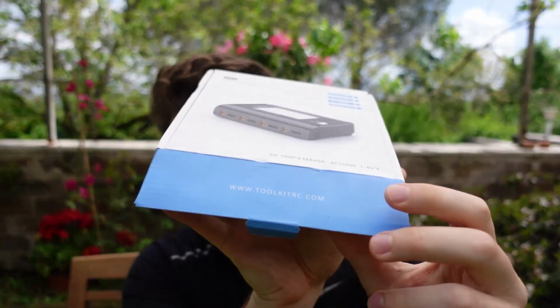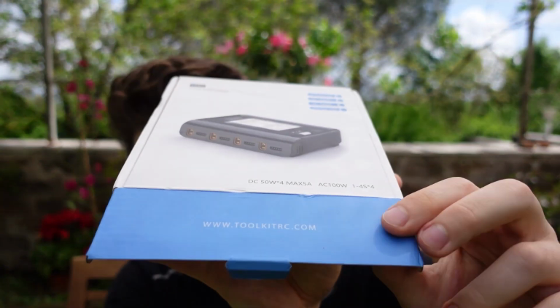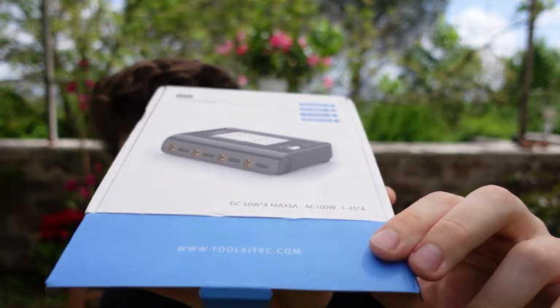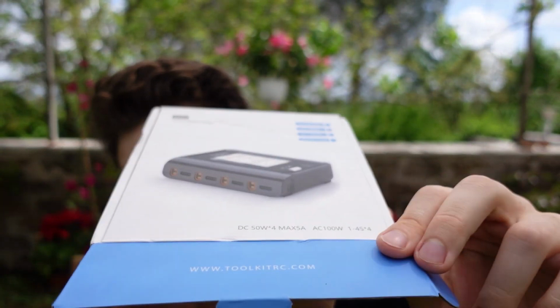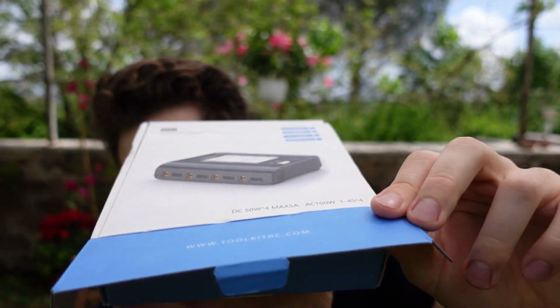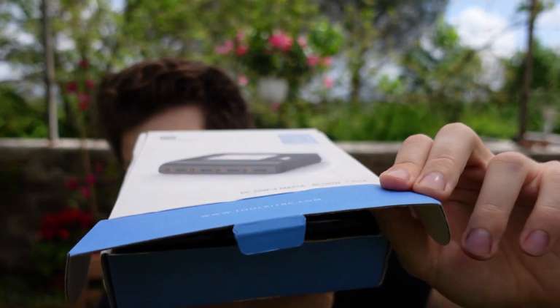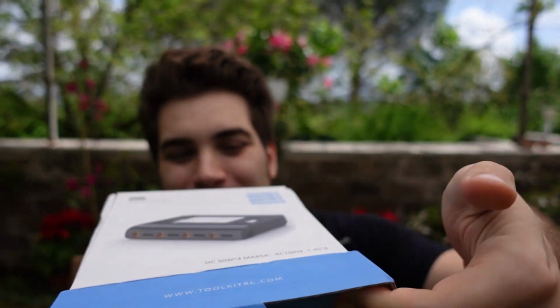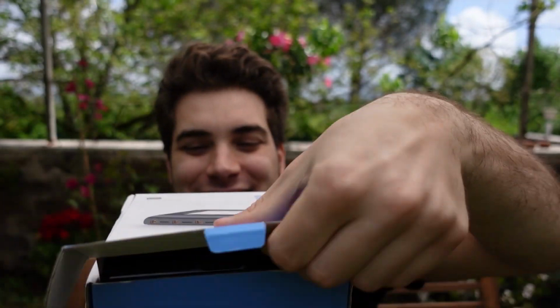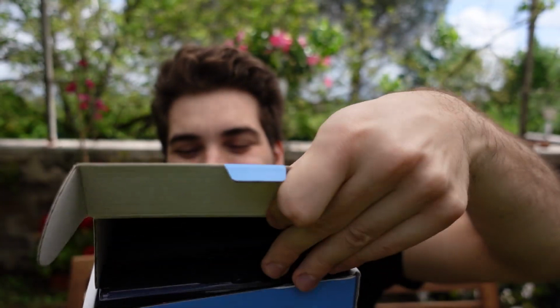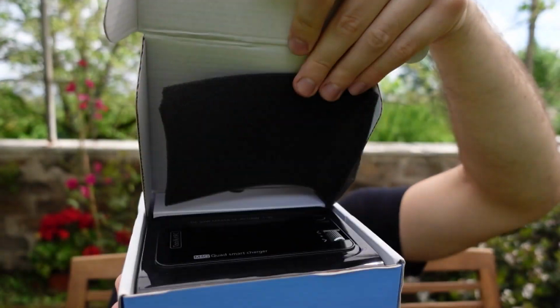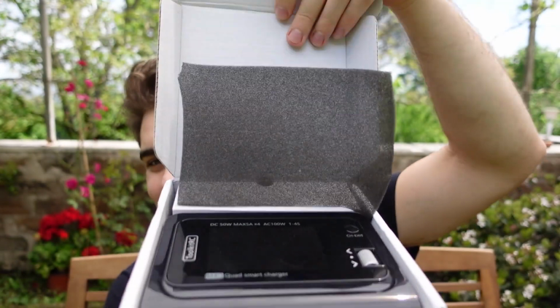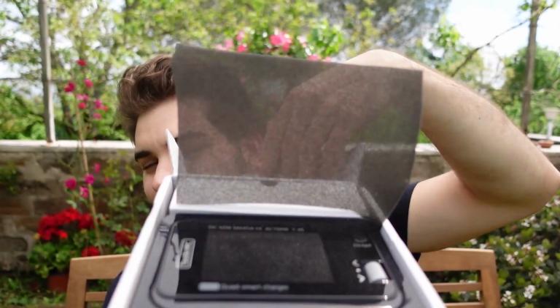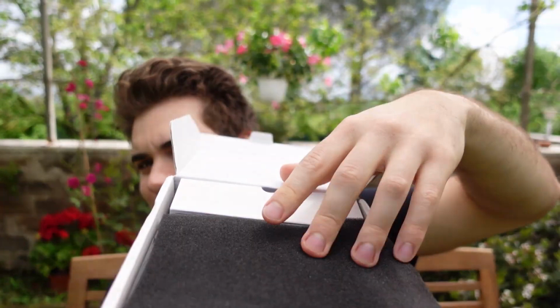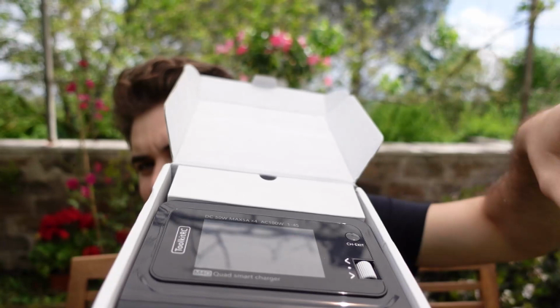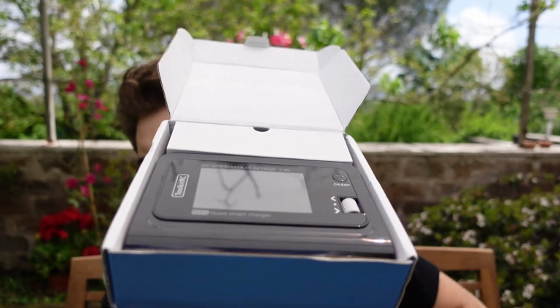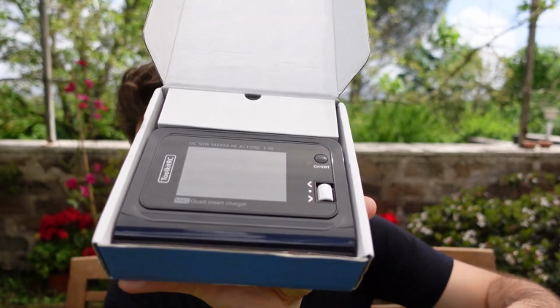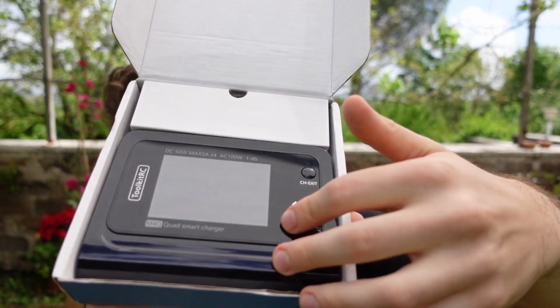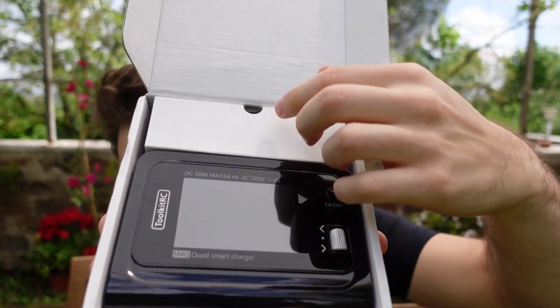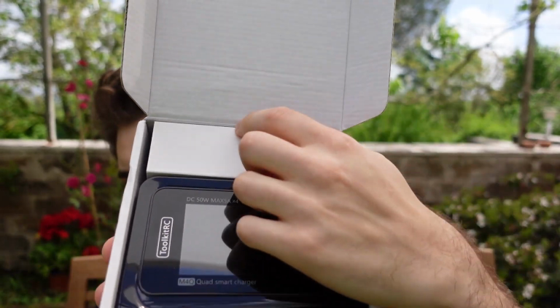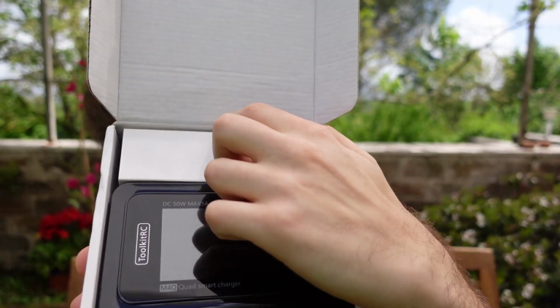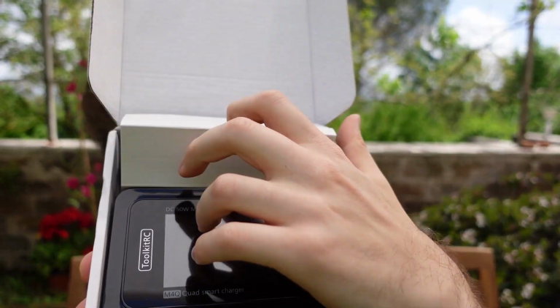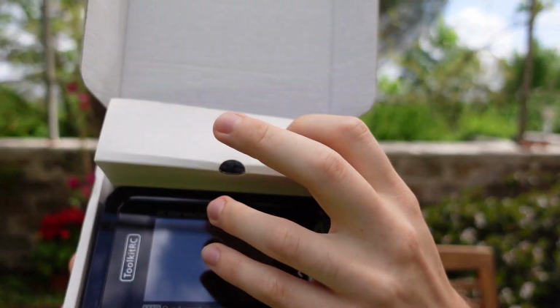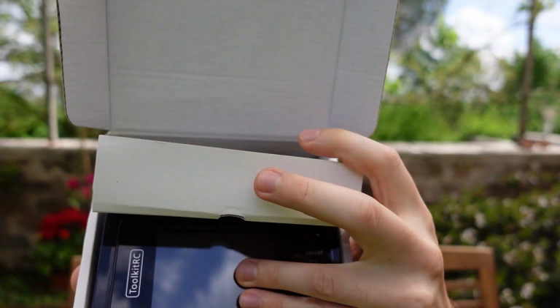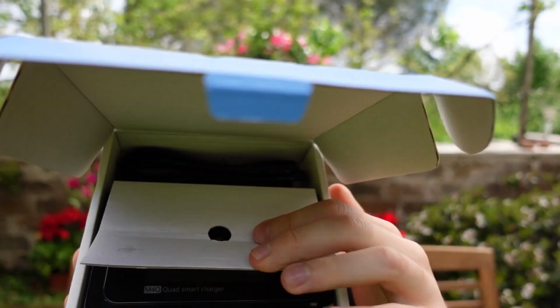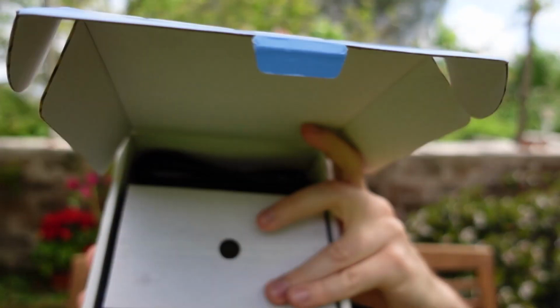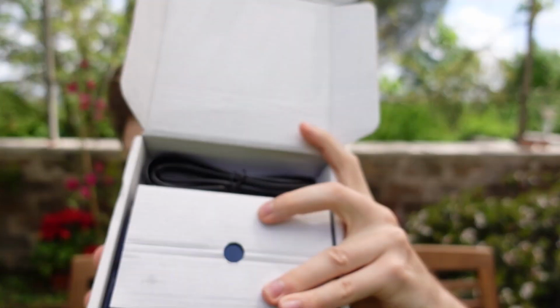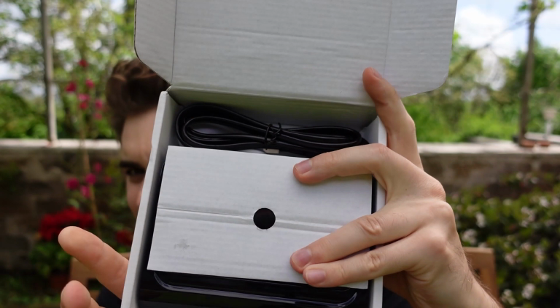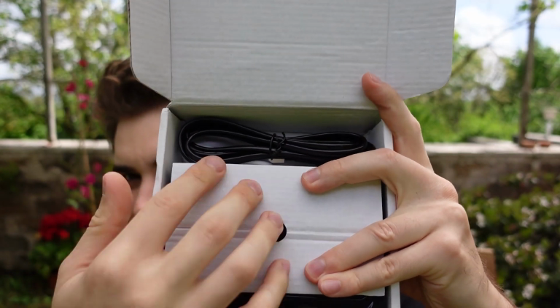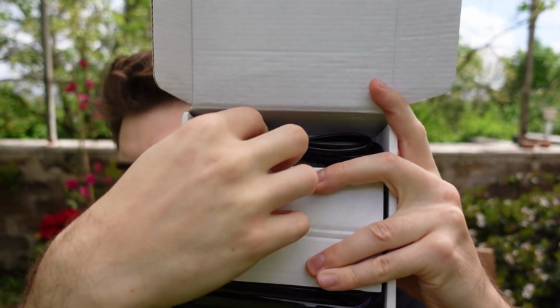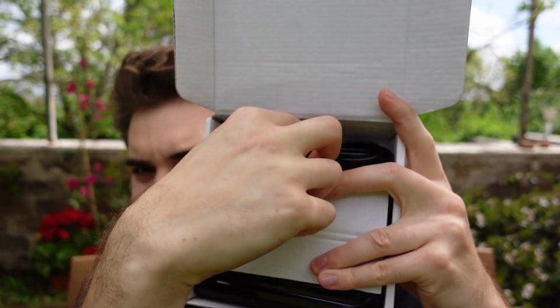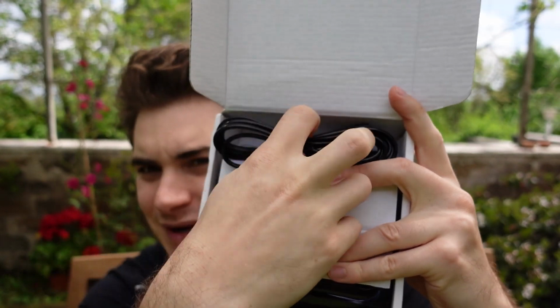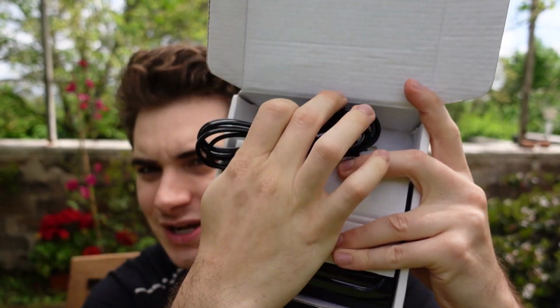Let's open the box — I've already opened it of course — so we get foam, the charger itself, and then a super easy unboxing. There is not much in here.